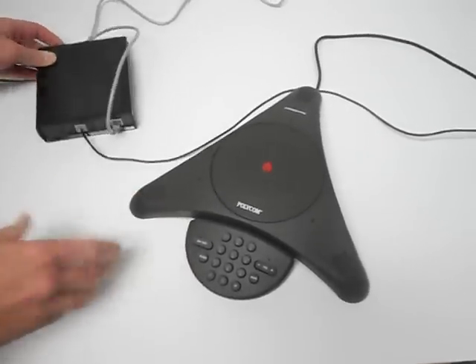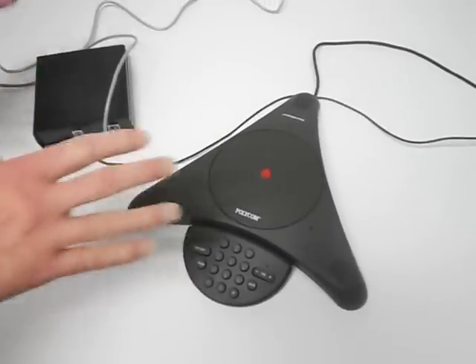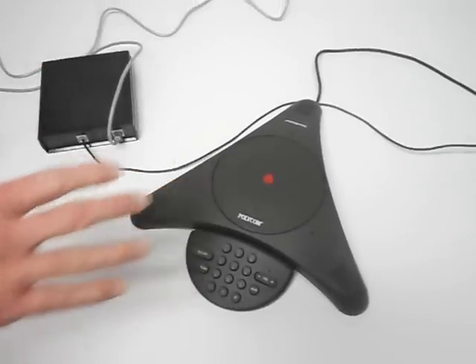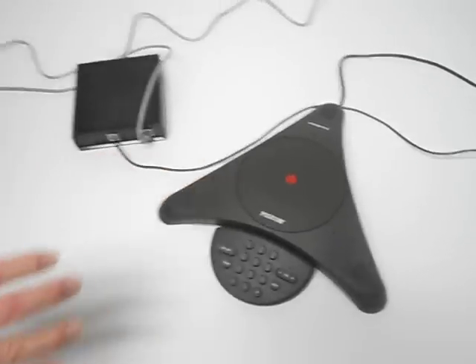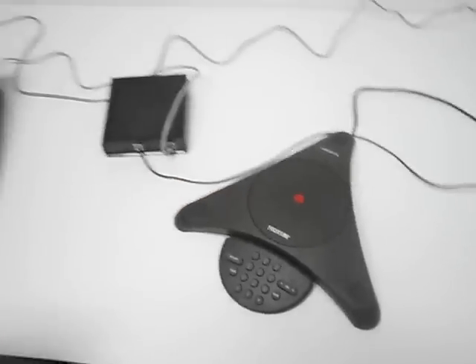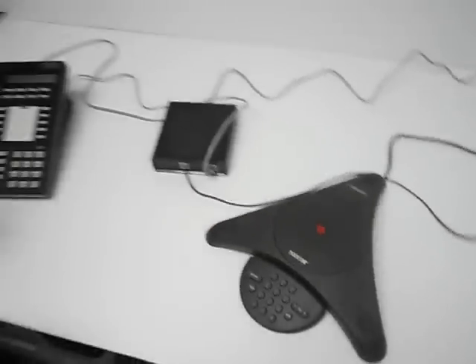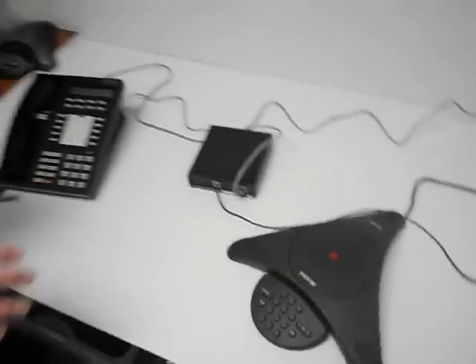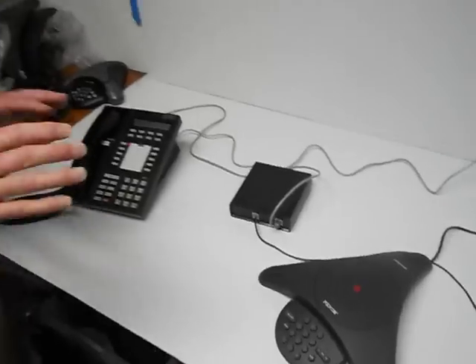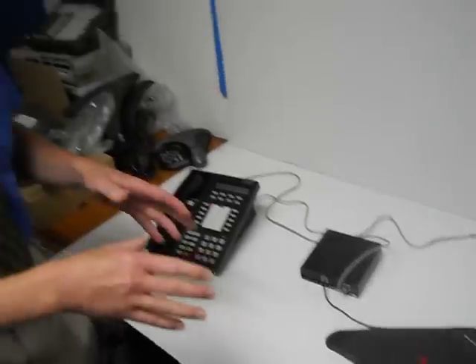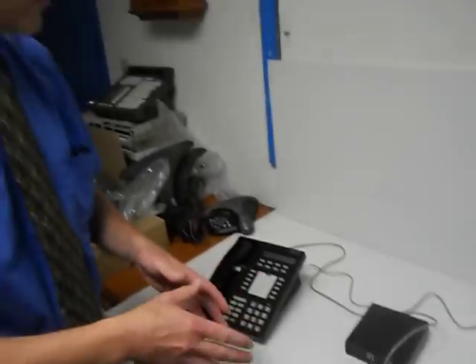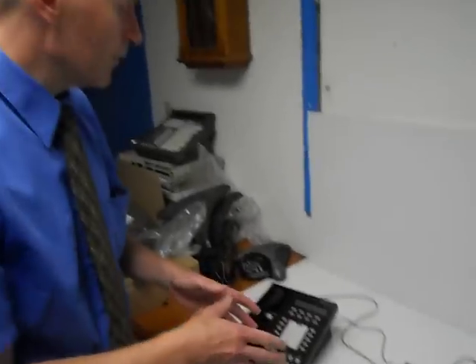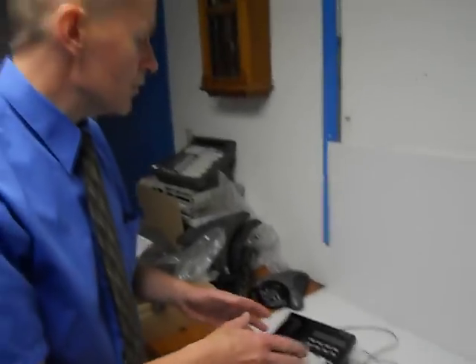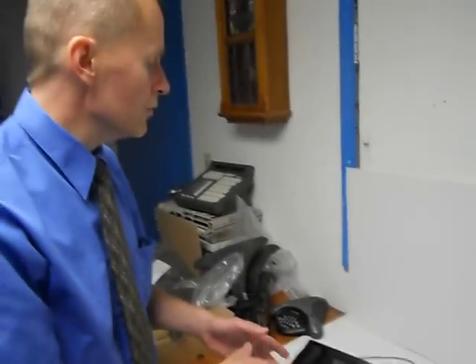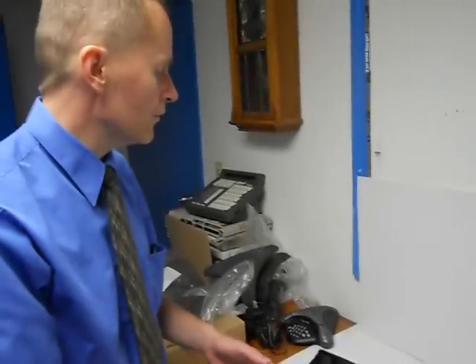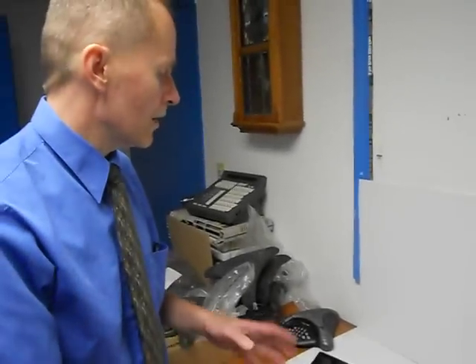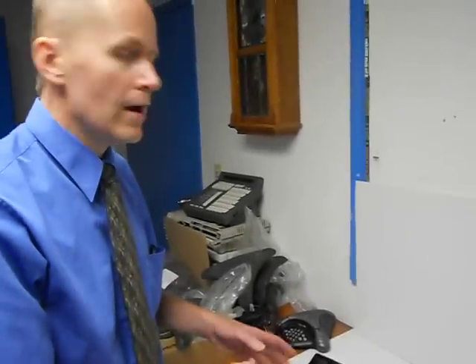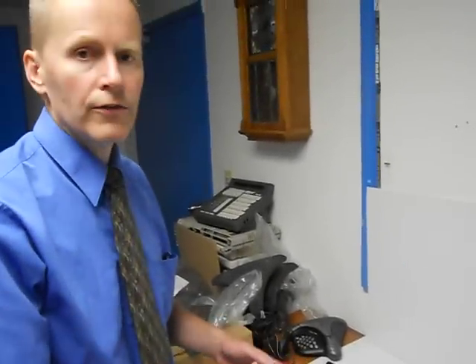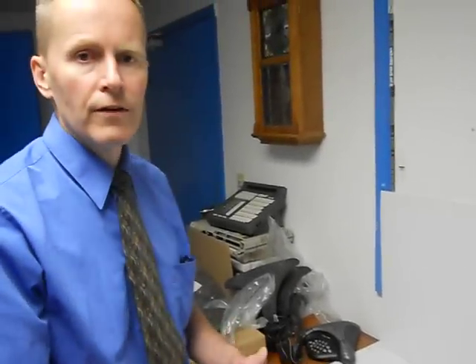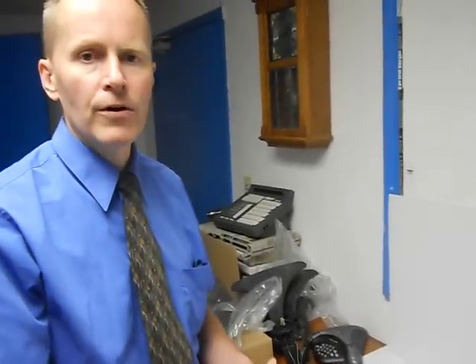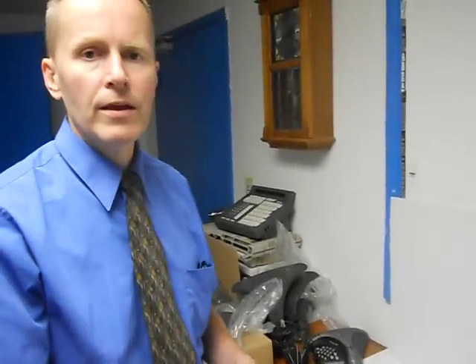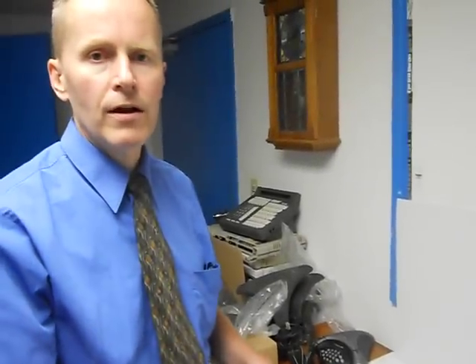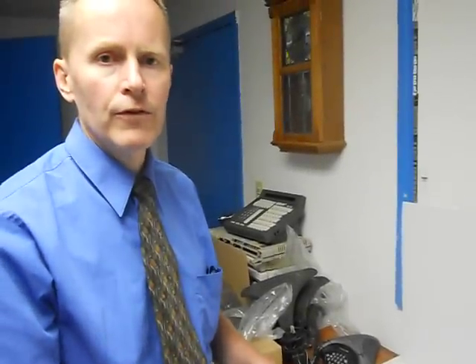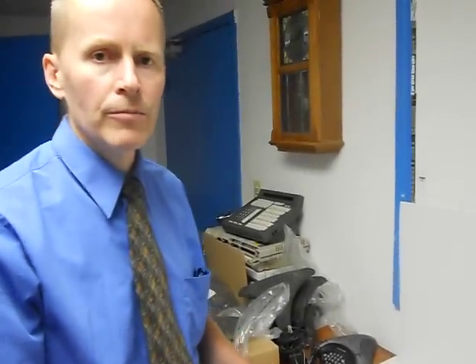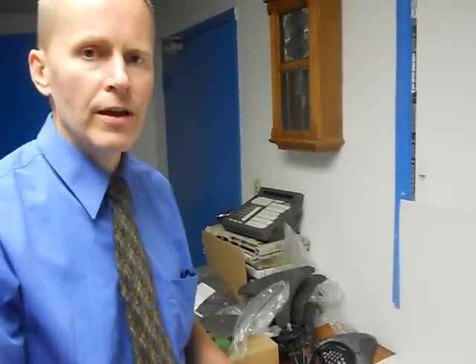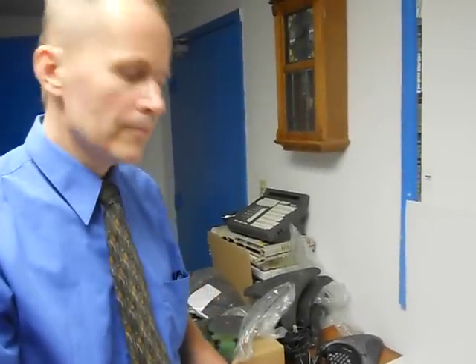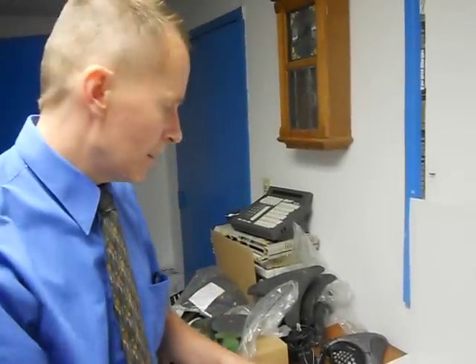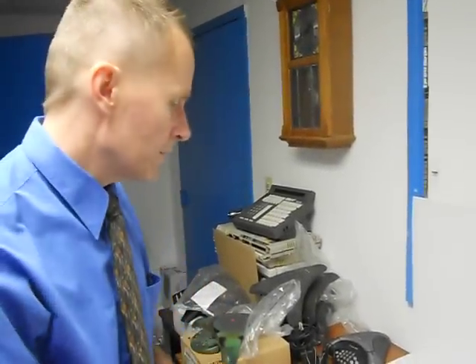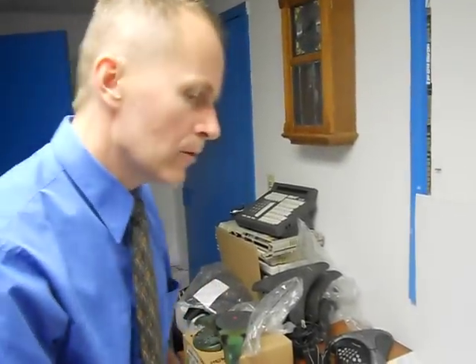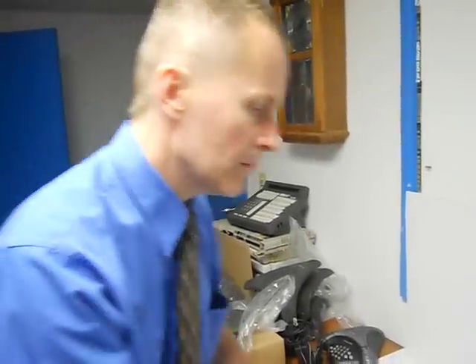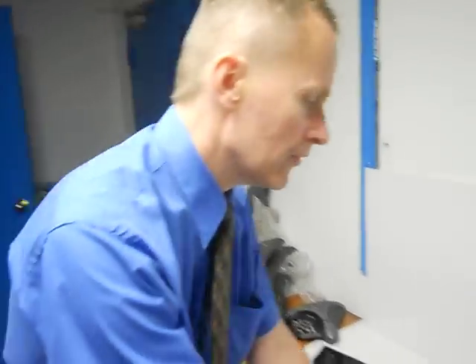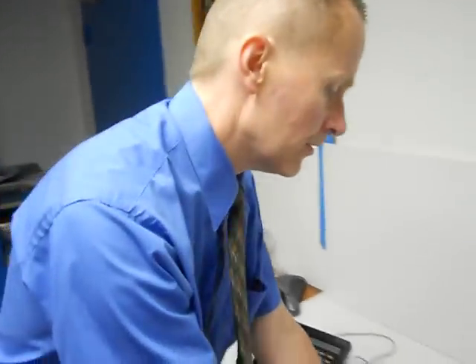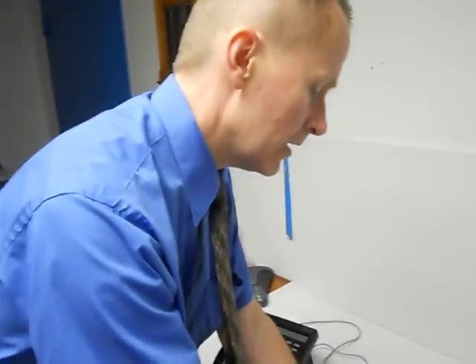This setup allows a person to use the ISDN phone in a conference room setting. I'll give you a quick demonstration right now.